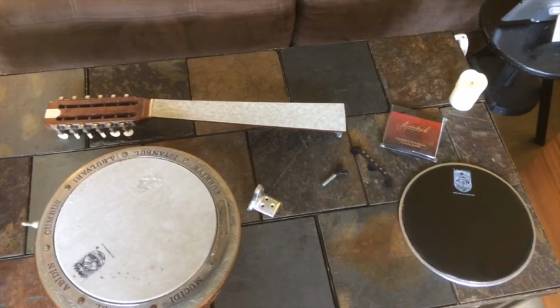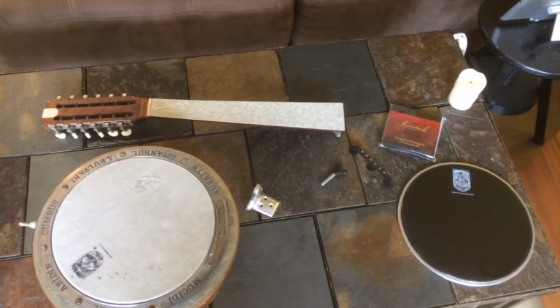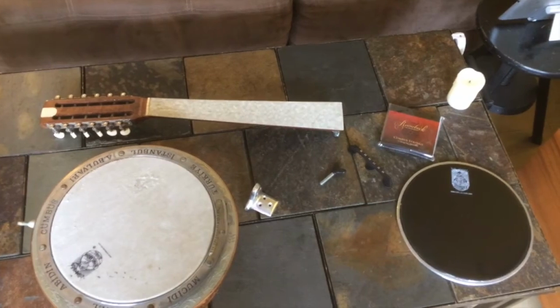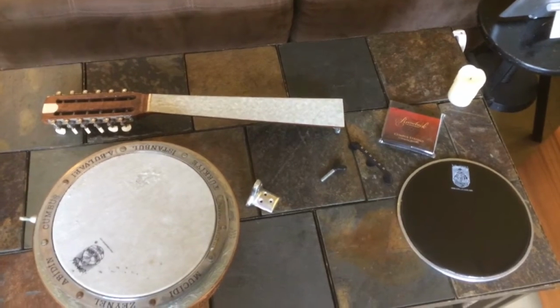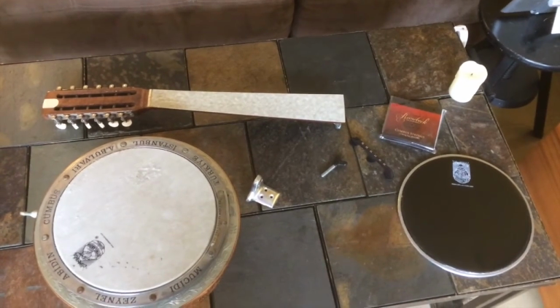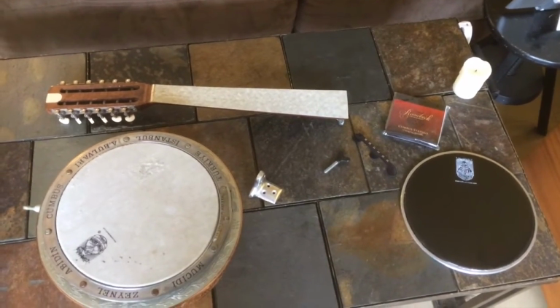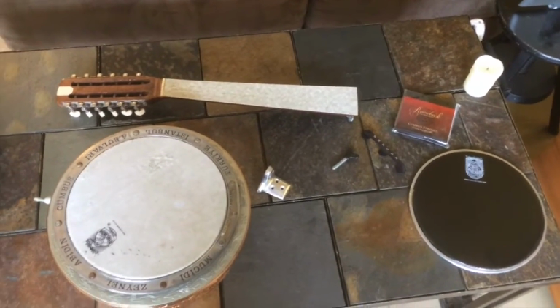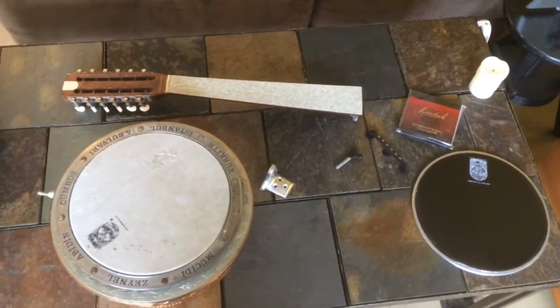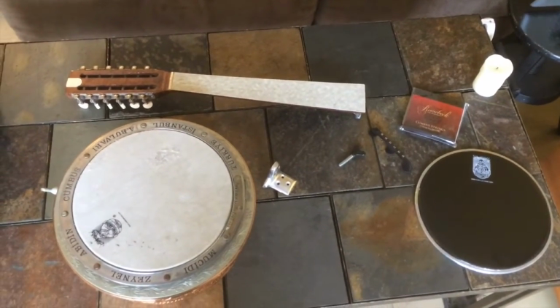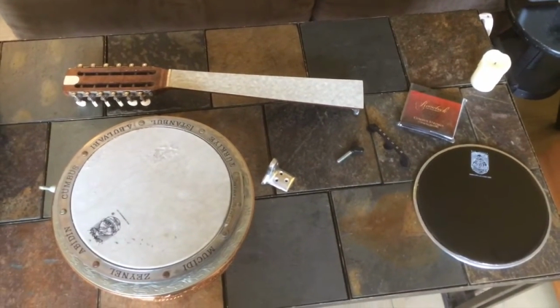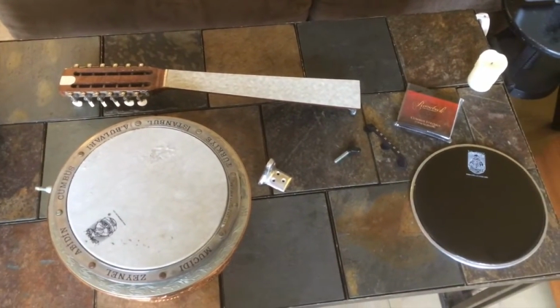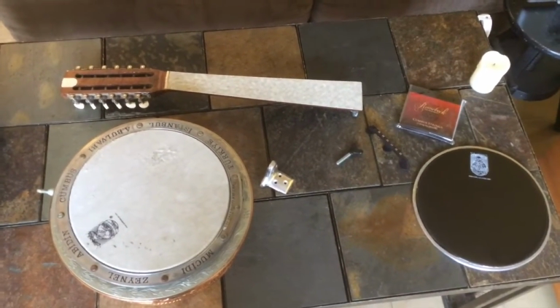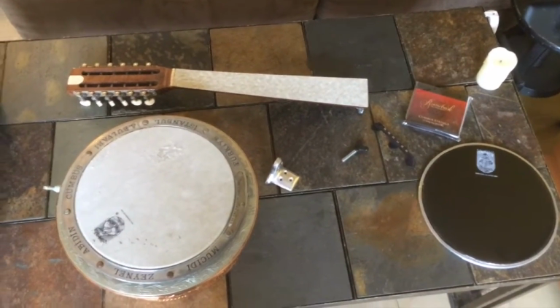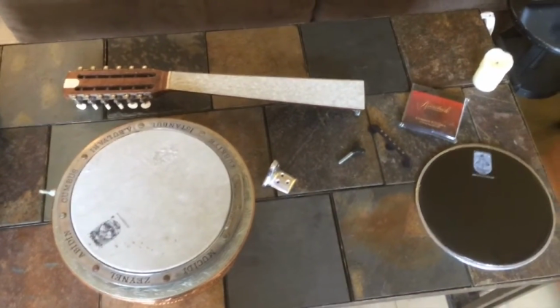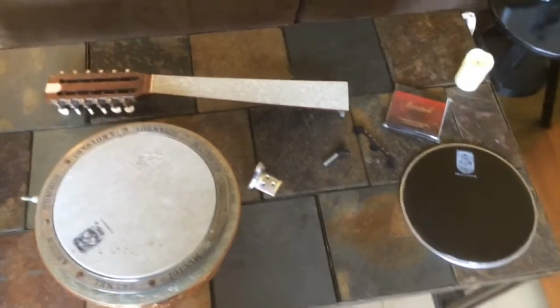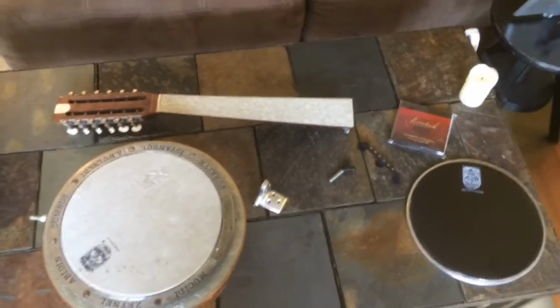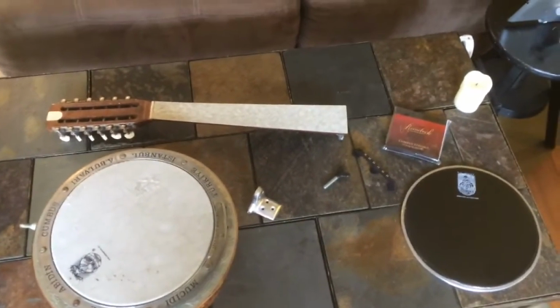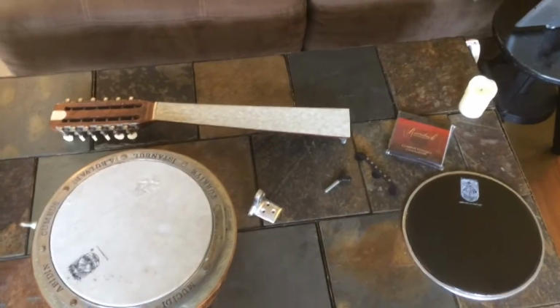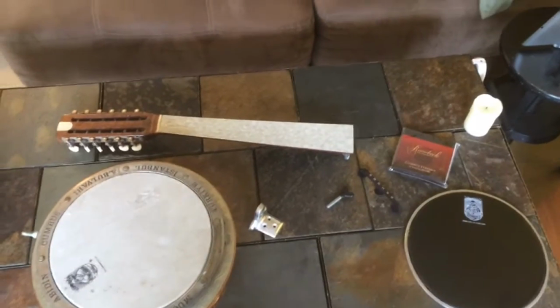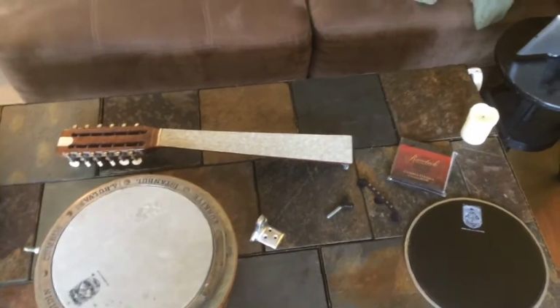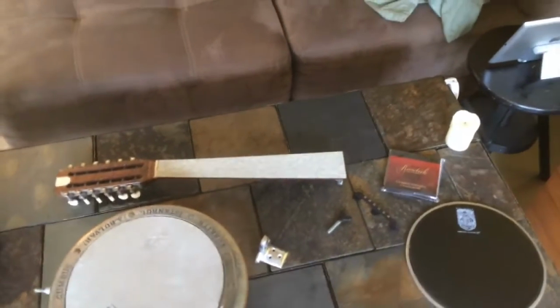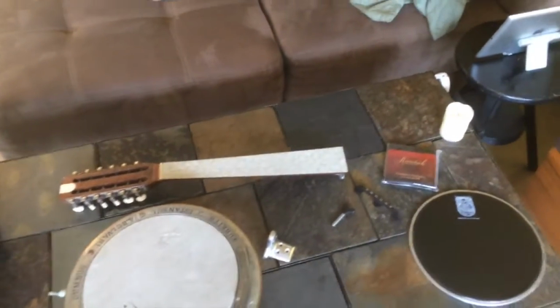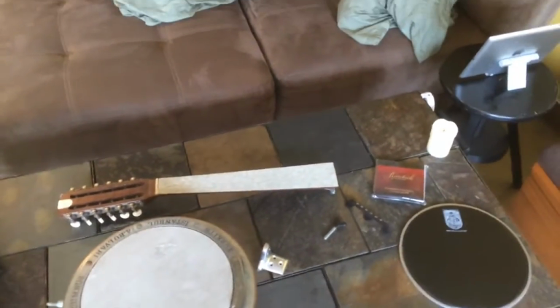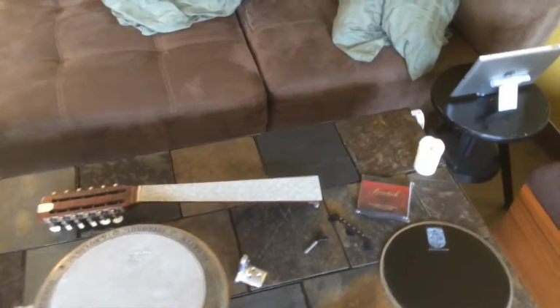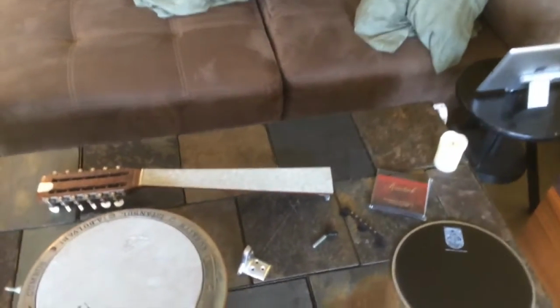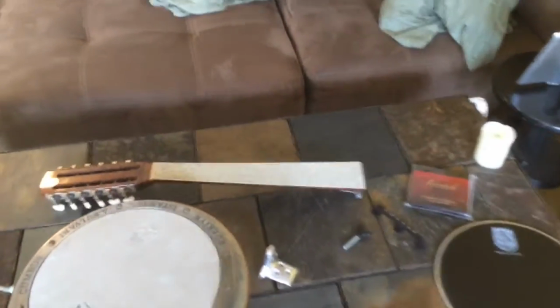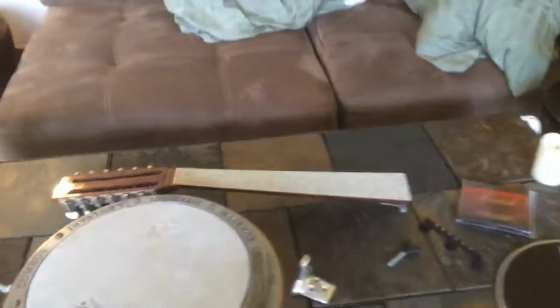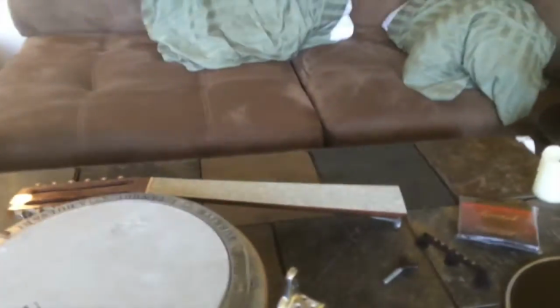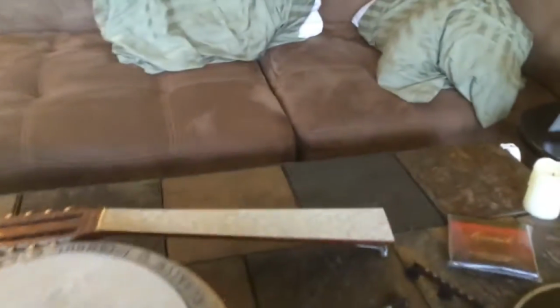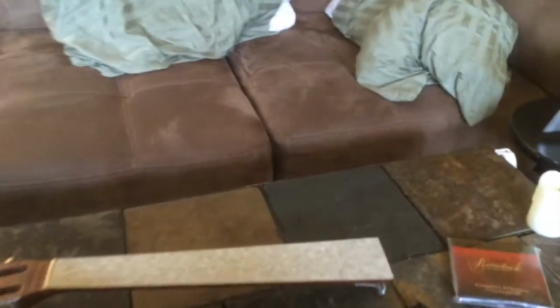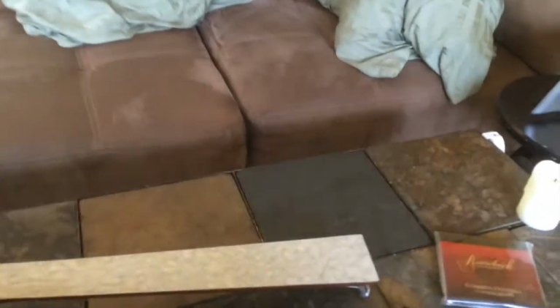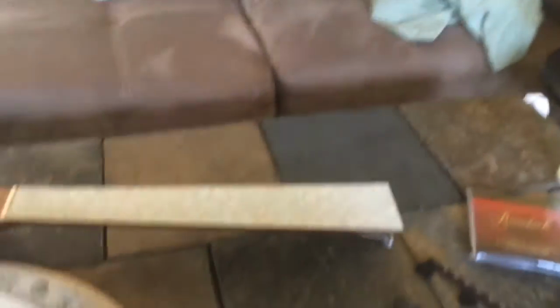Hey it's Carmine and I am going to repair my broken jumbush. Excuse the shaky handheld video.